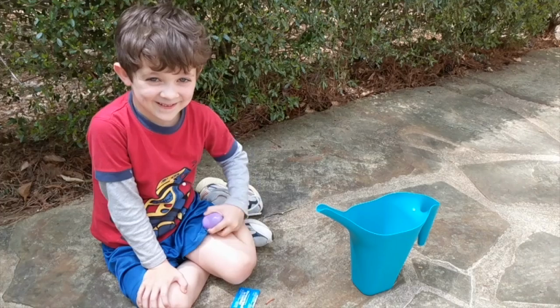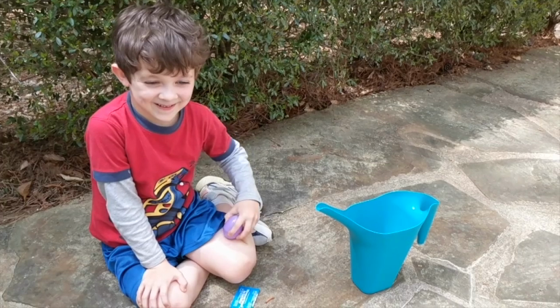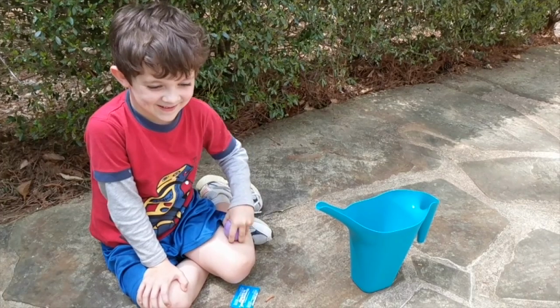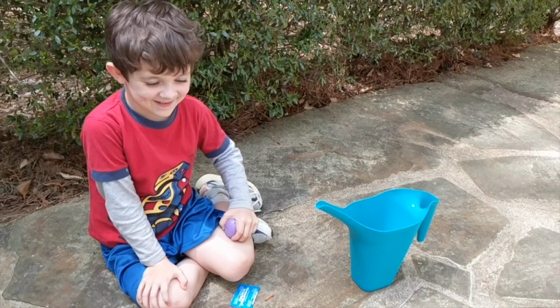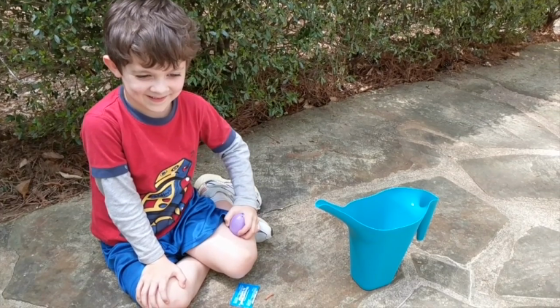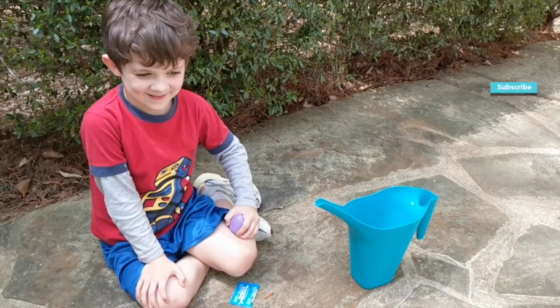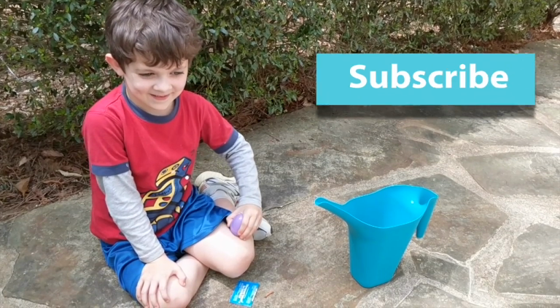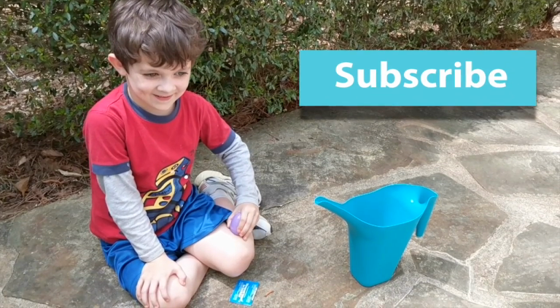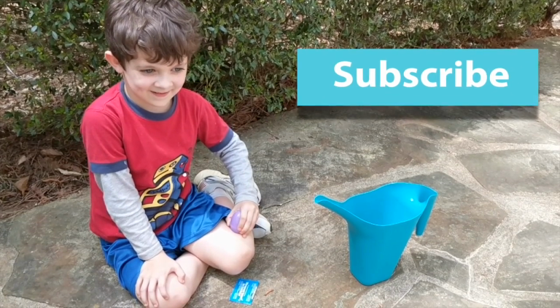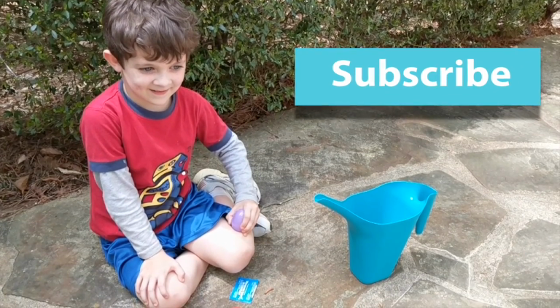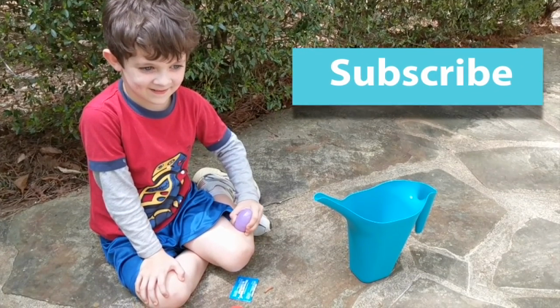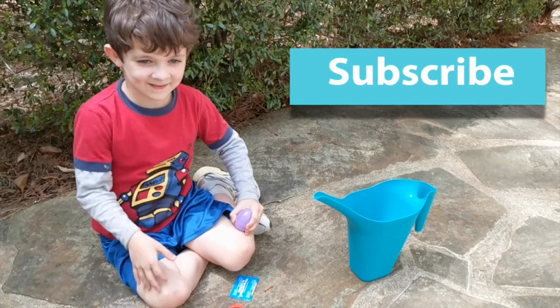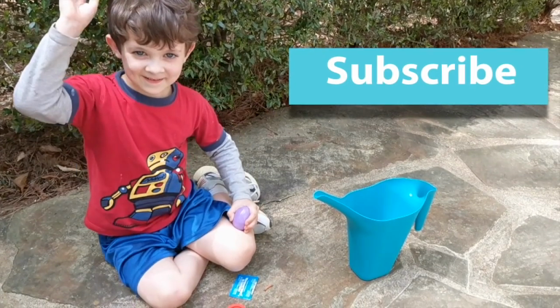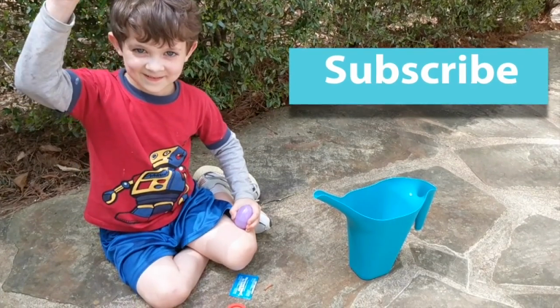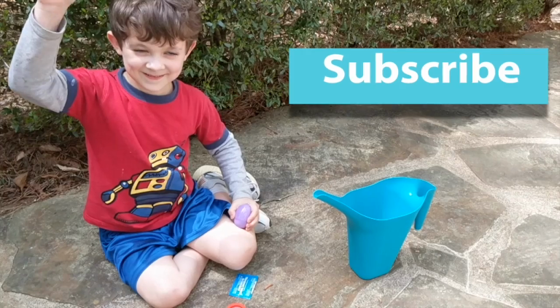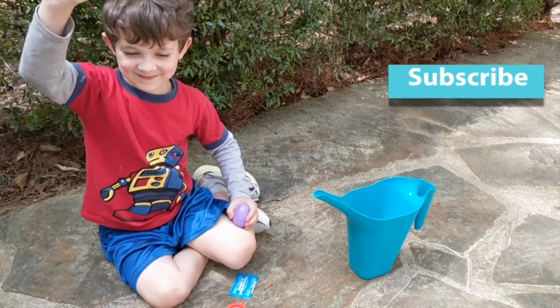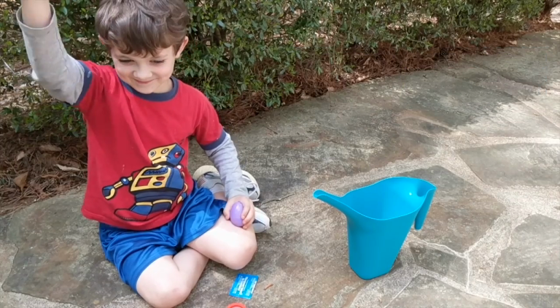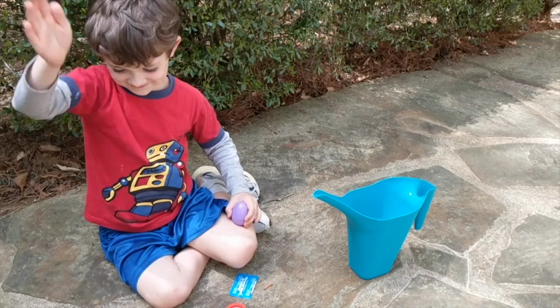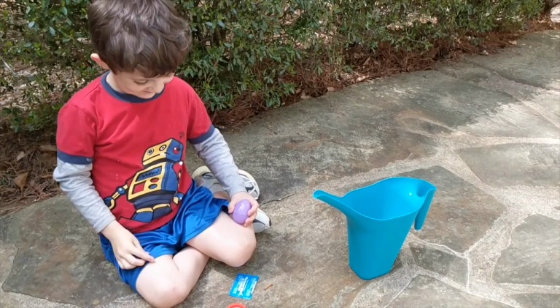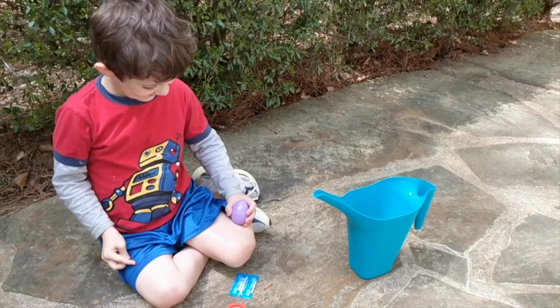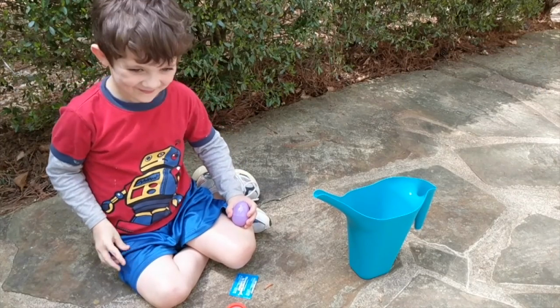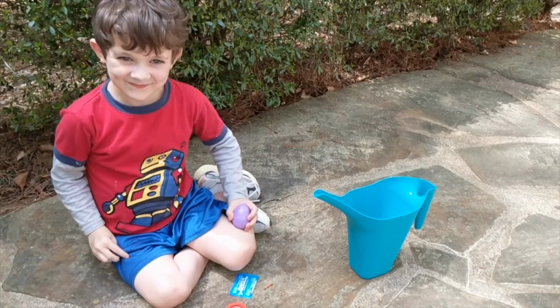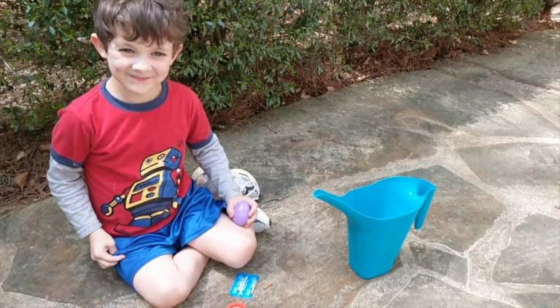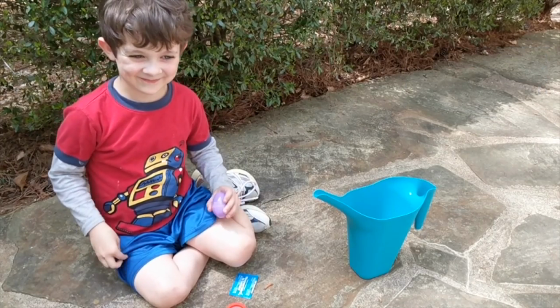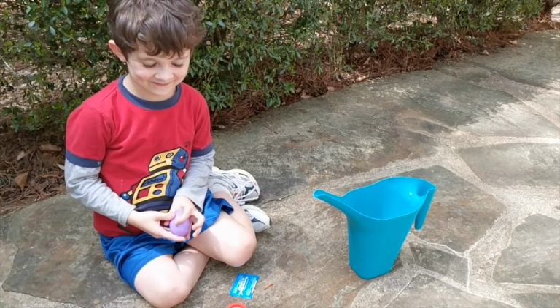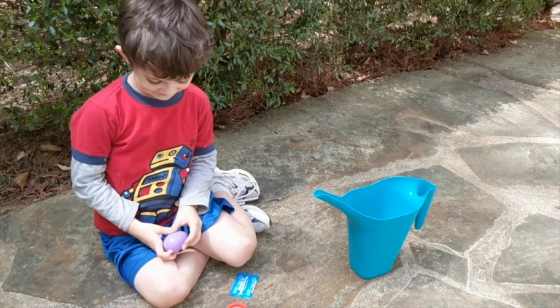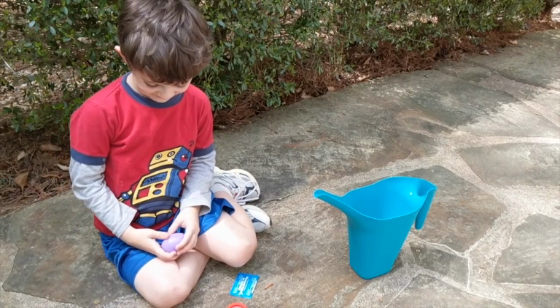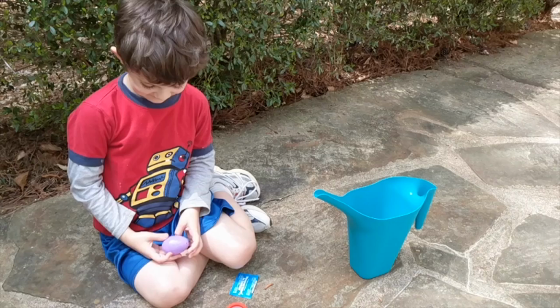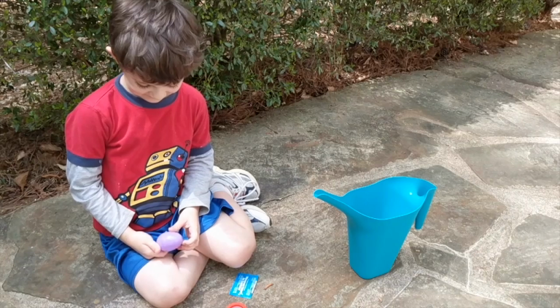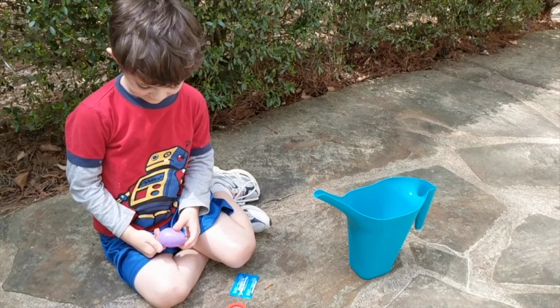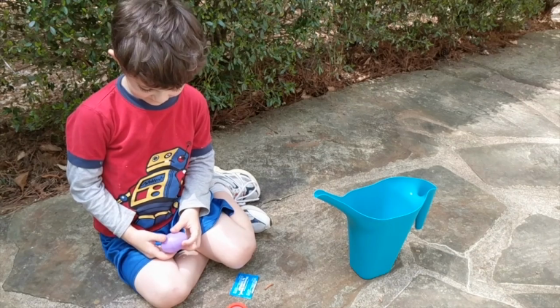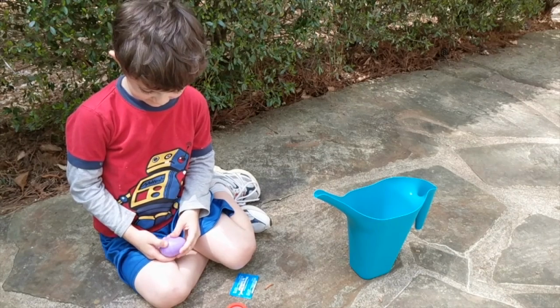Hi everyone, I'm Michelle from A Common Life, and today my buddy John is going to be helping me do a really fun activity that you can do with your kids with all of their leftover plastic Easter eggs.